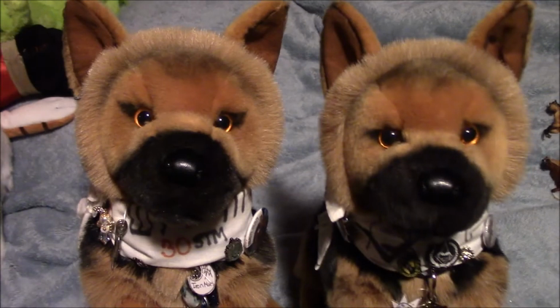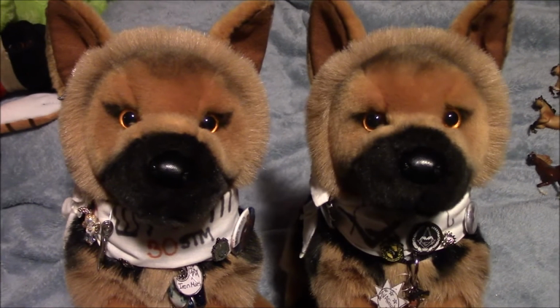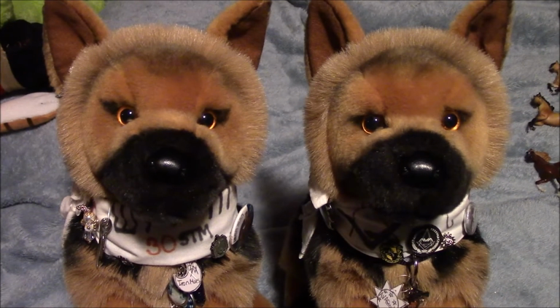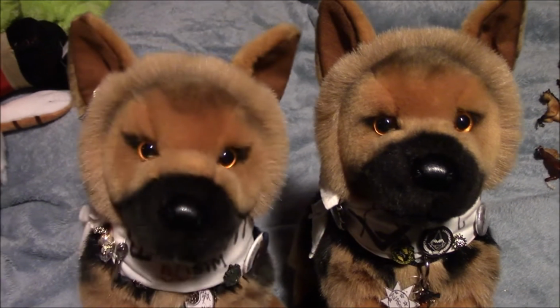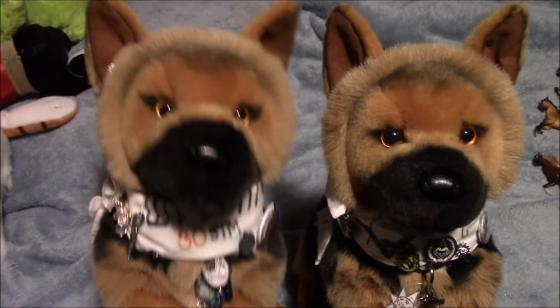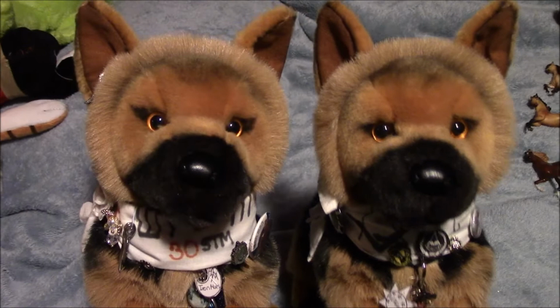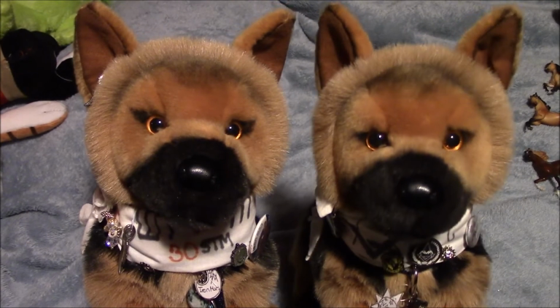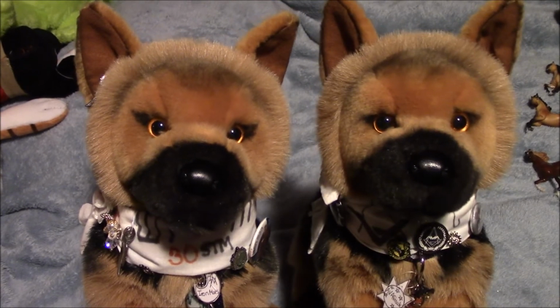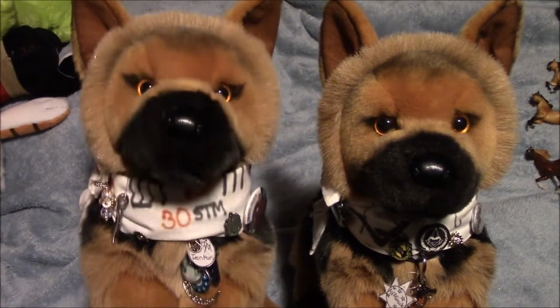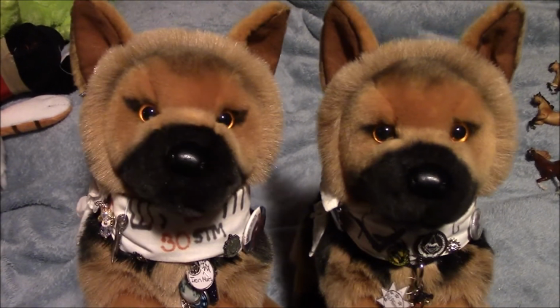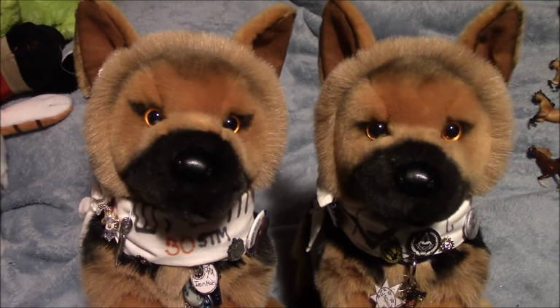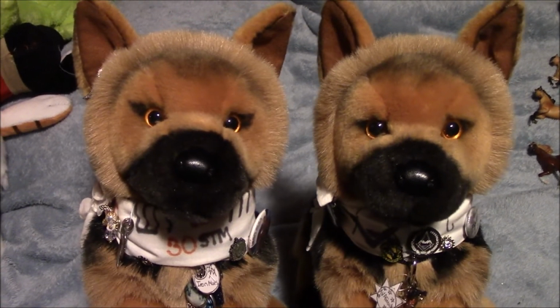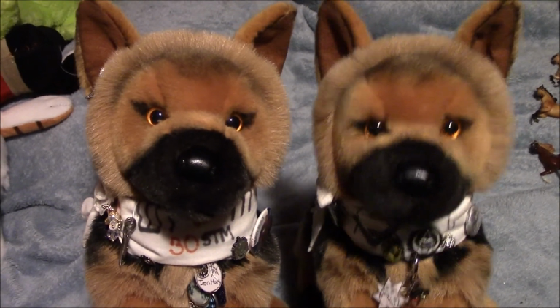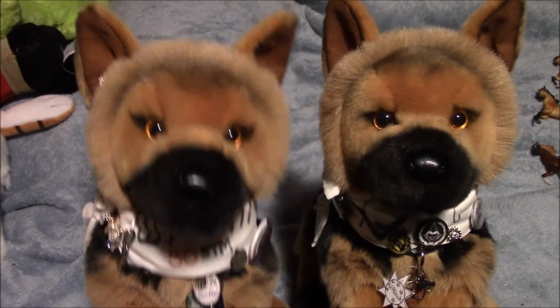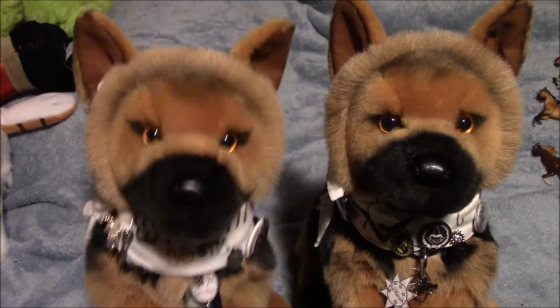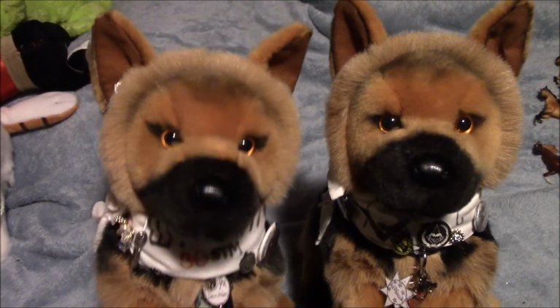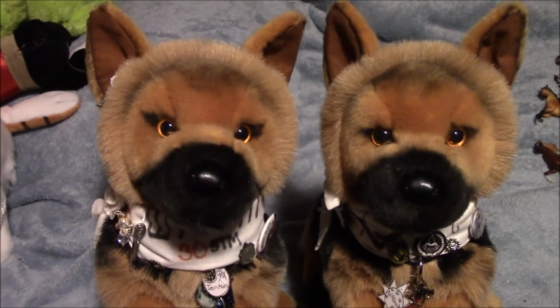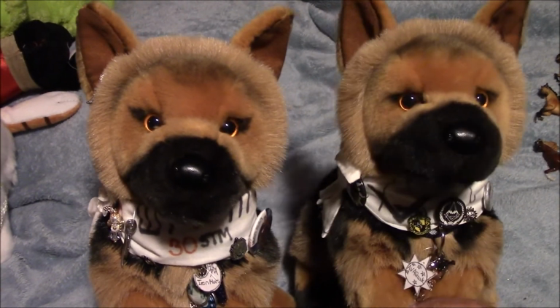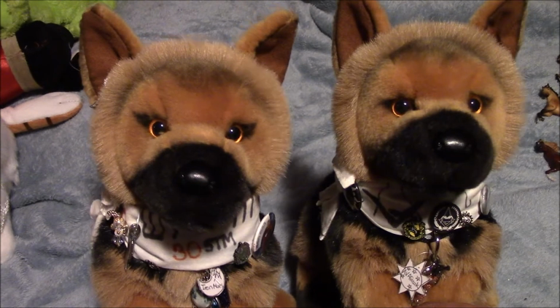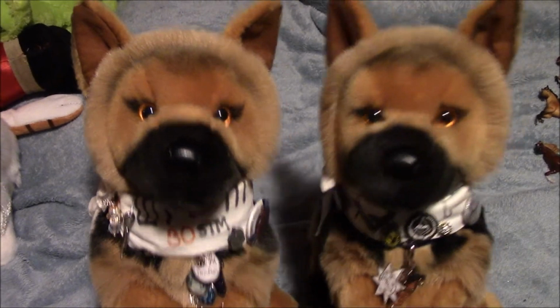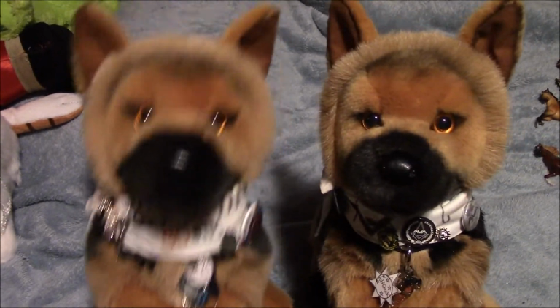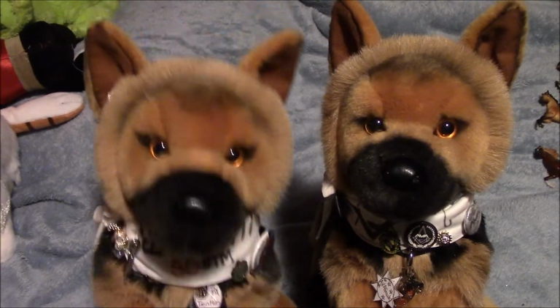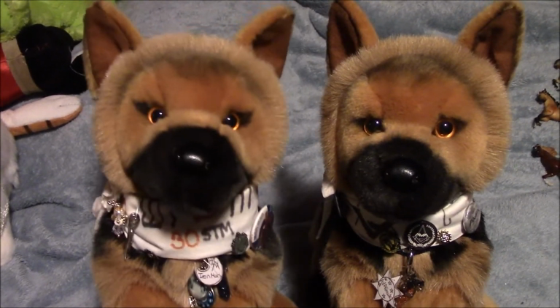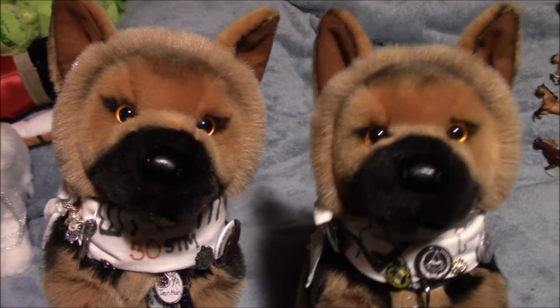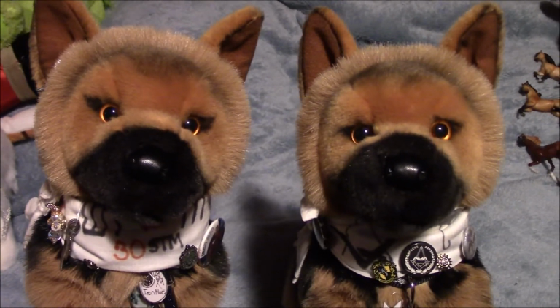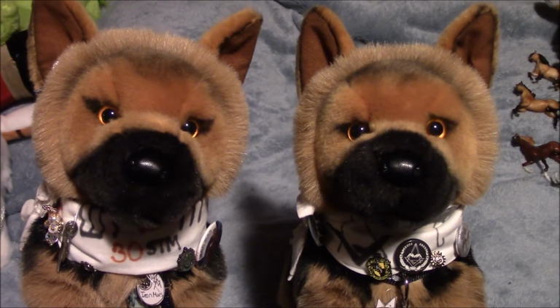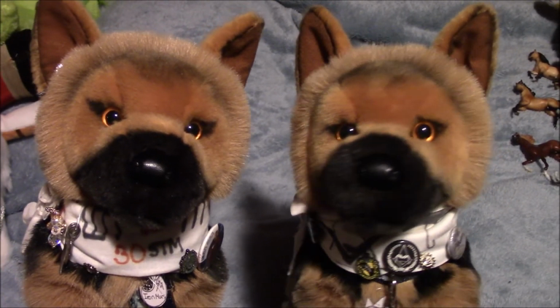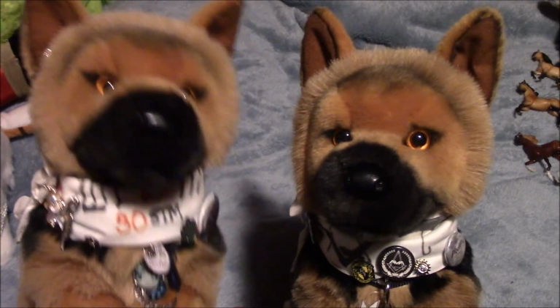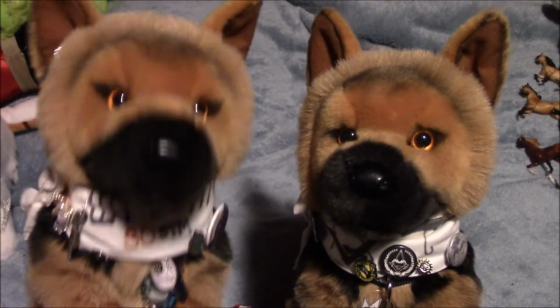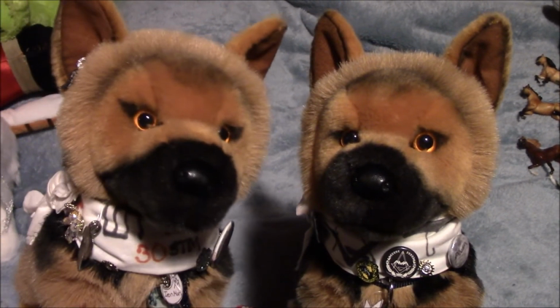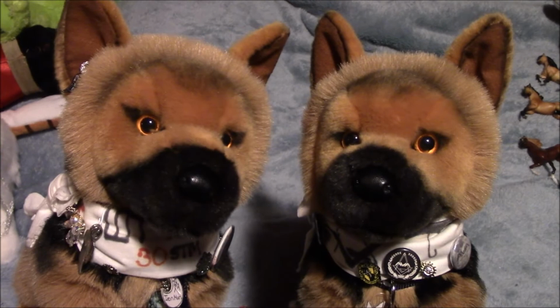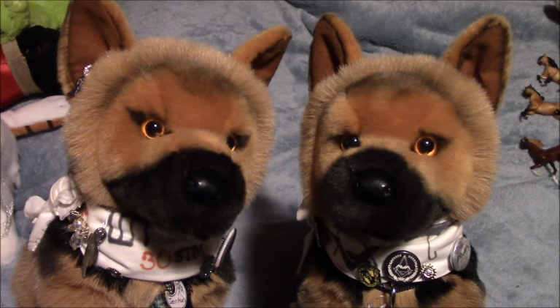What up guys, AVA Freak and IMRS here, and today we will be doing a Christmas haul, slash a haul of the things we've gotten in for the past few months. Also, Happy New Year to everybody, and we hope you guys had an amazing Christmas.